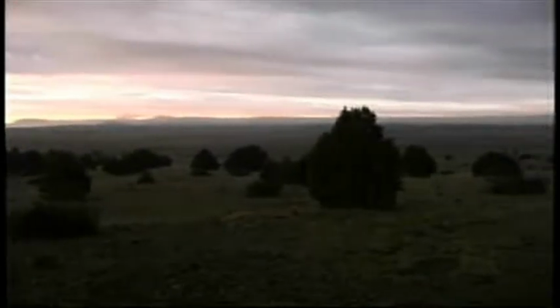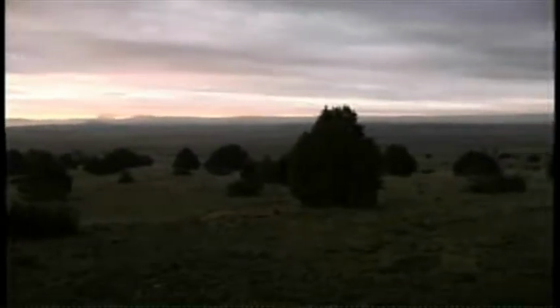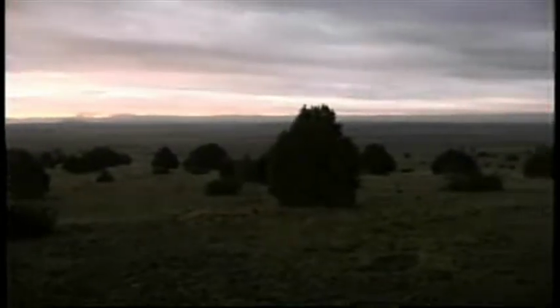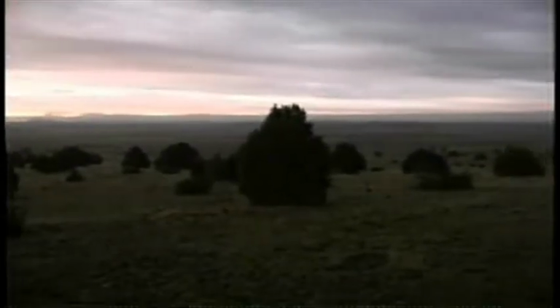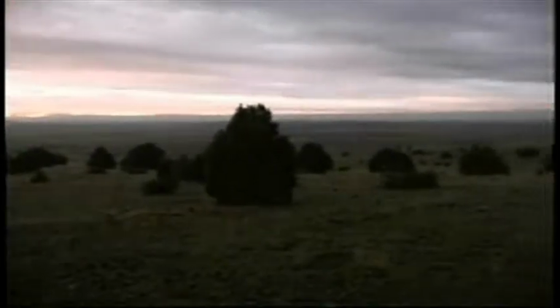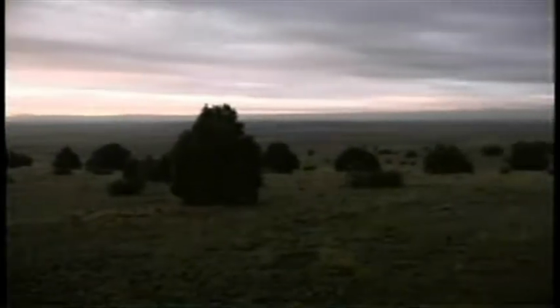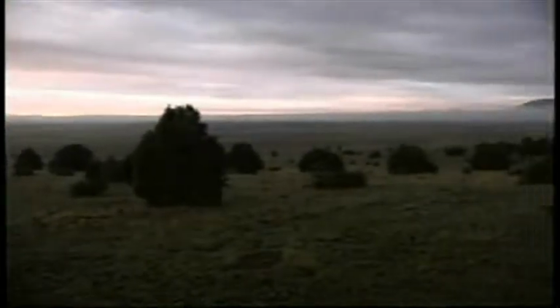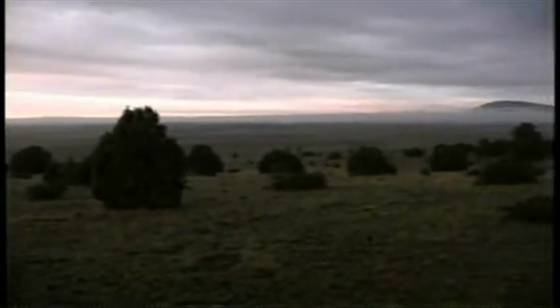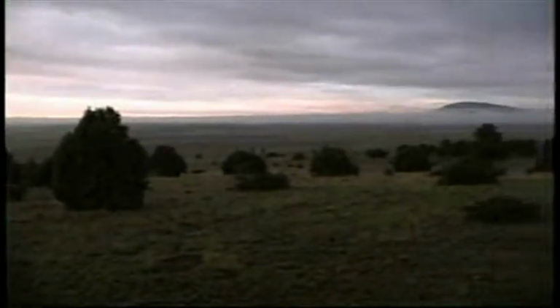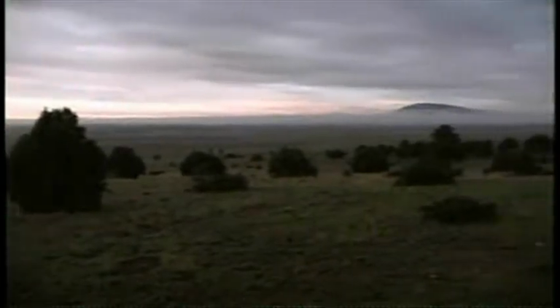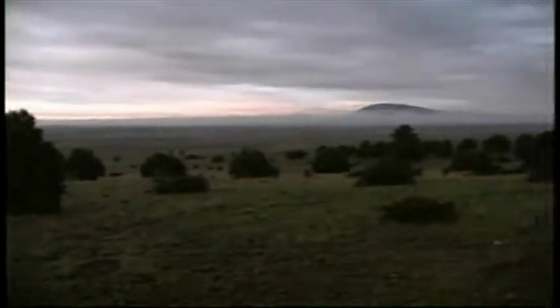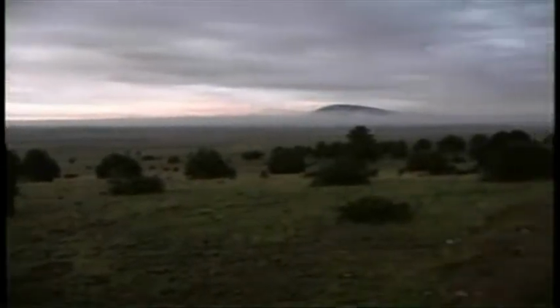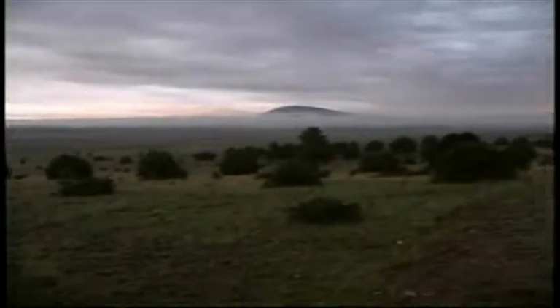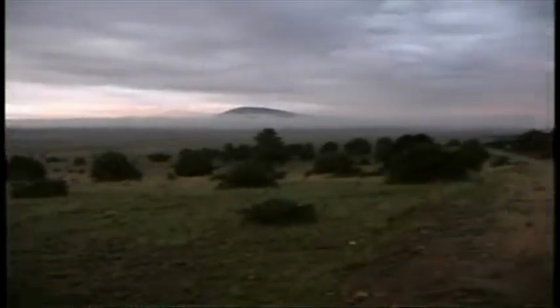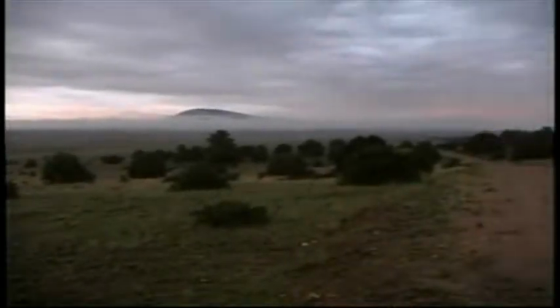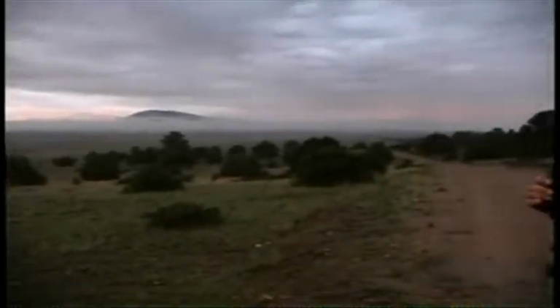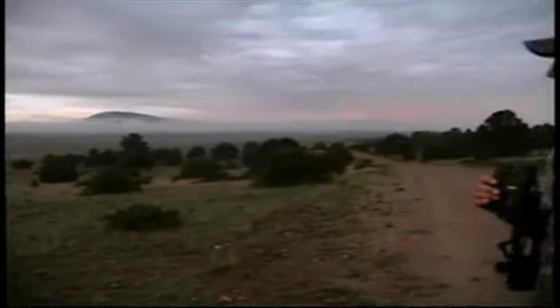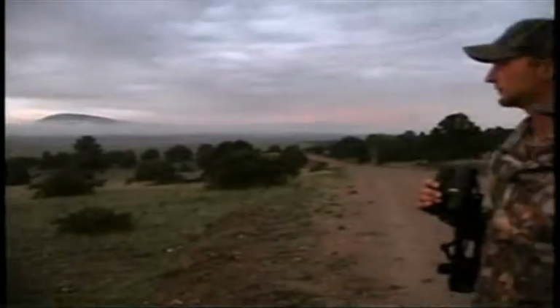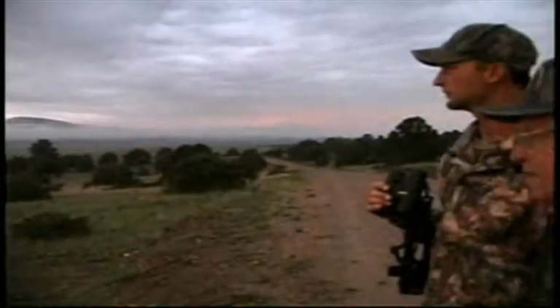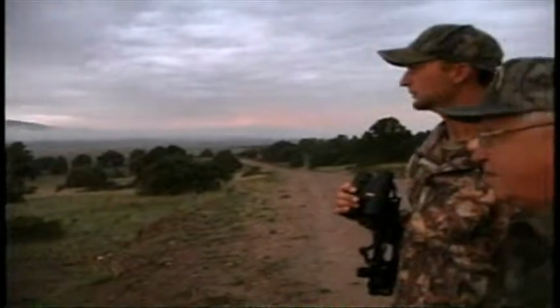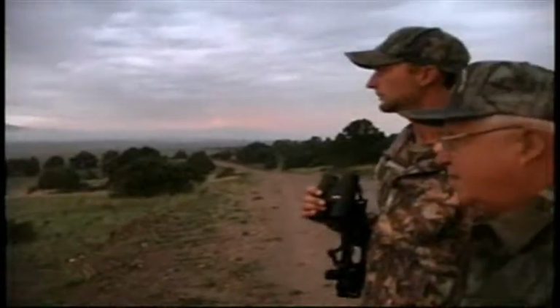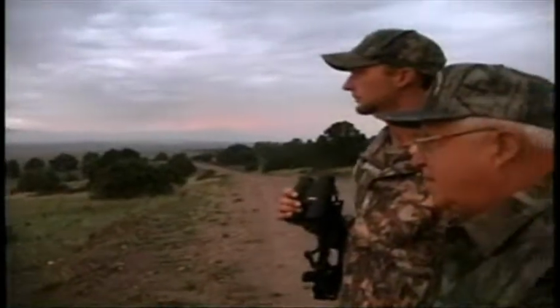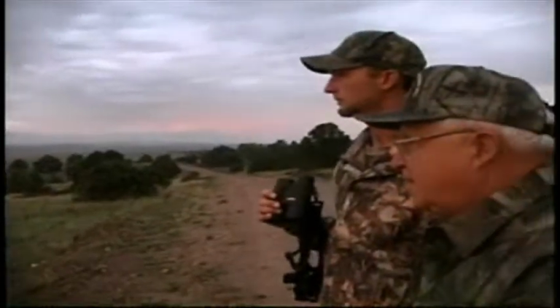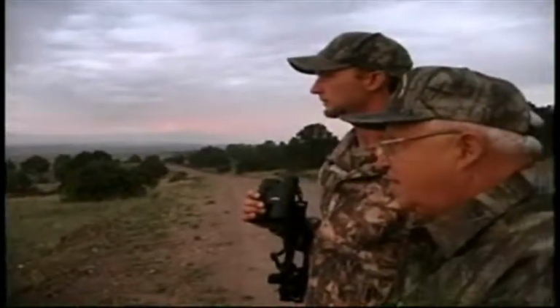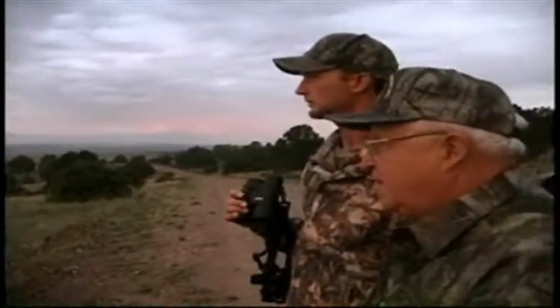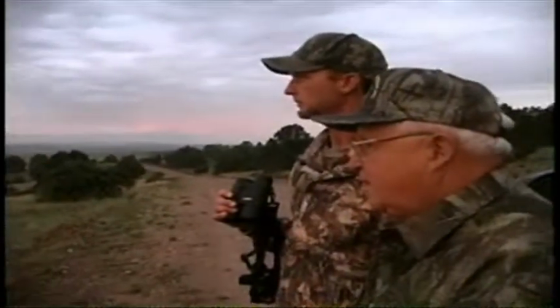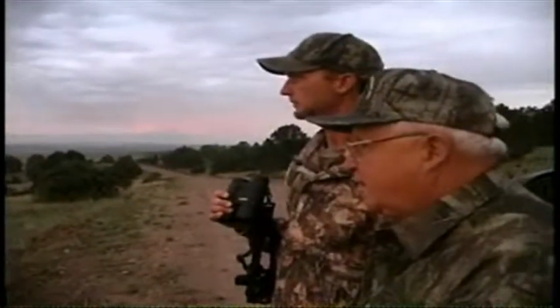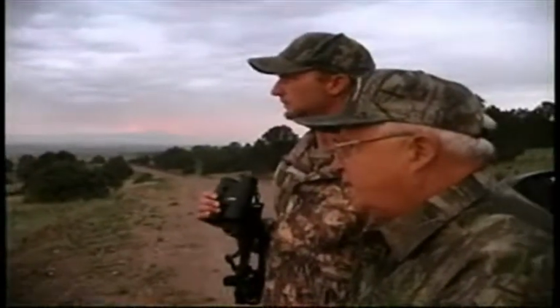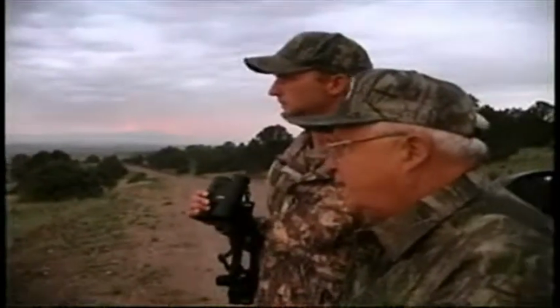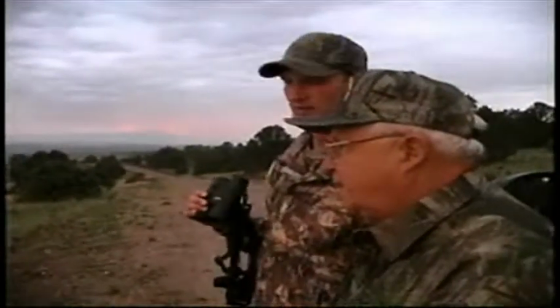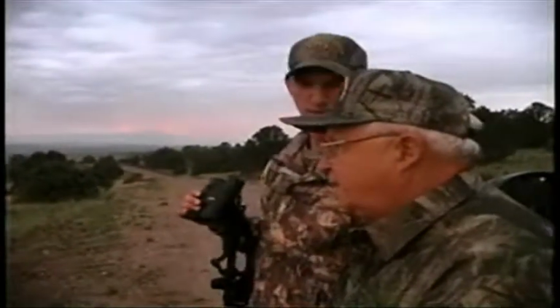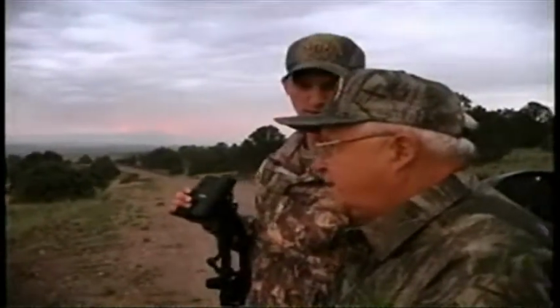Their tactics are simple: start off high, spot the goats from a high vantage point, pick a good approach, and slip in quietly.